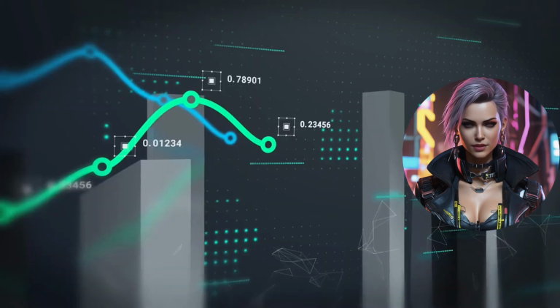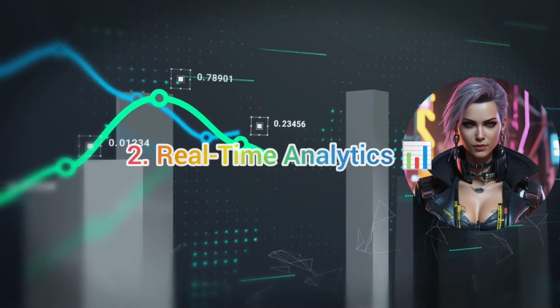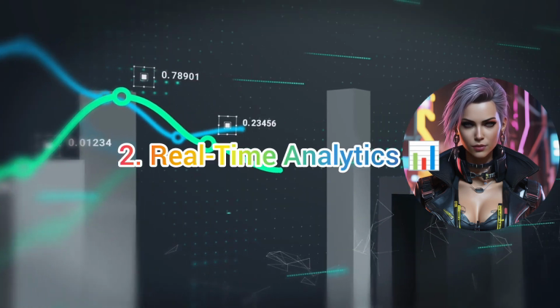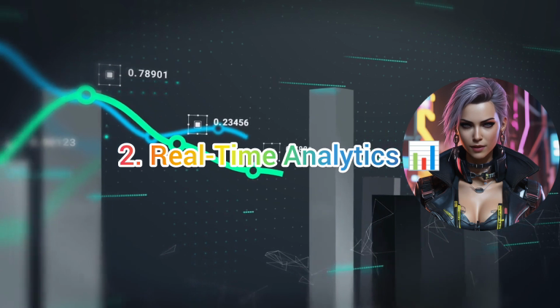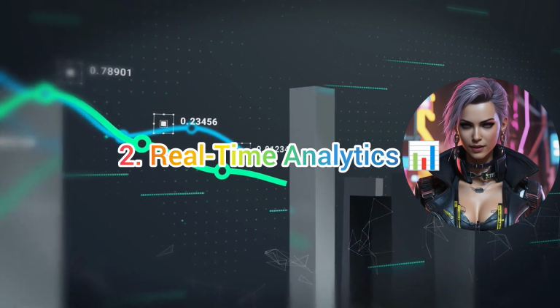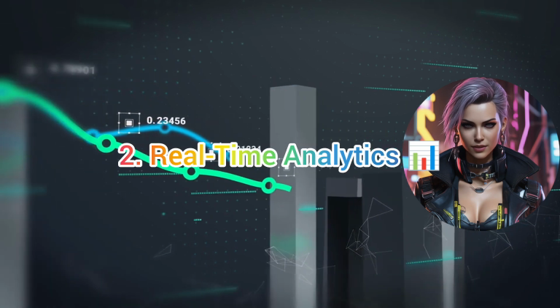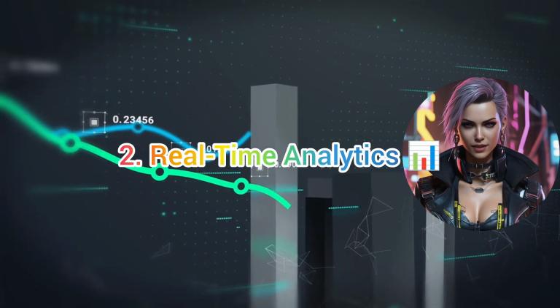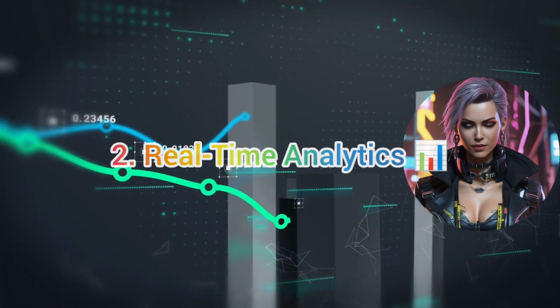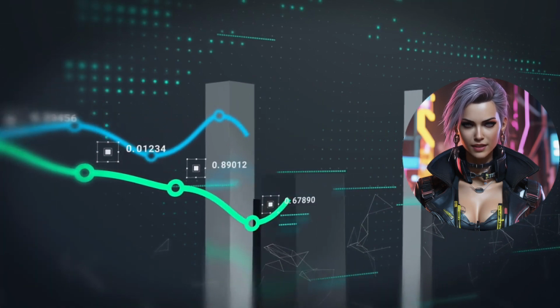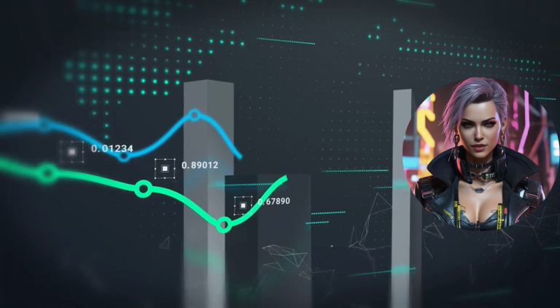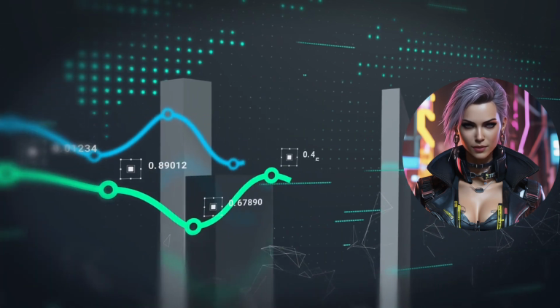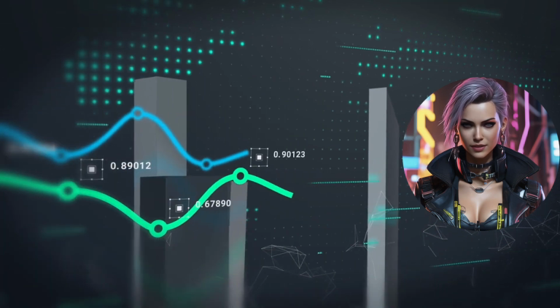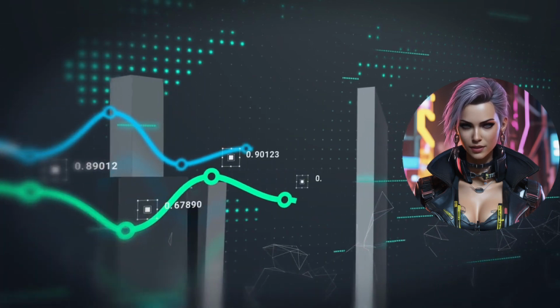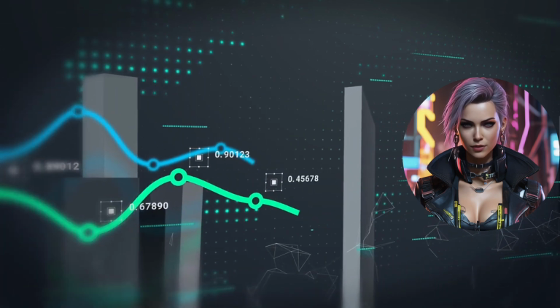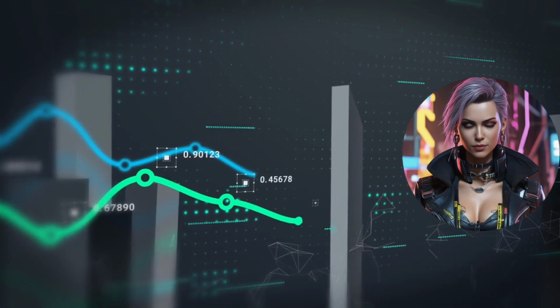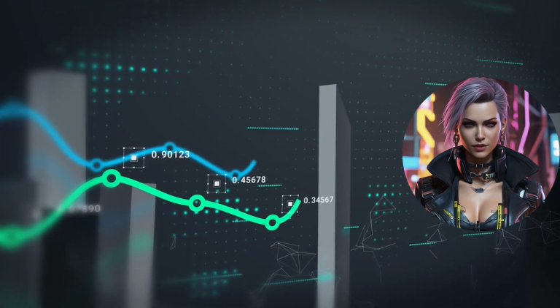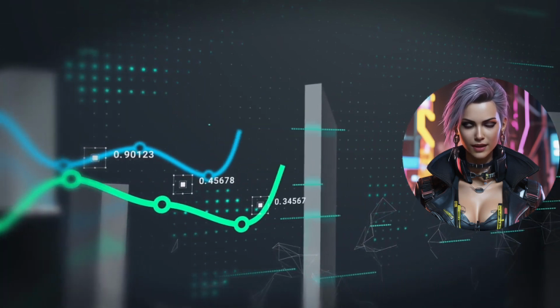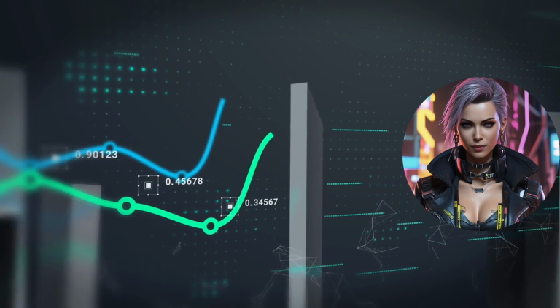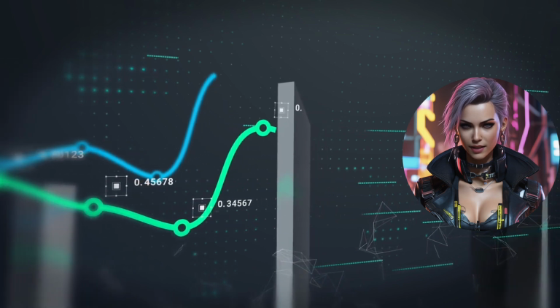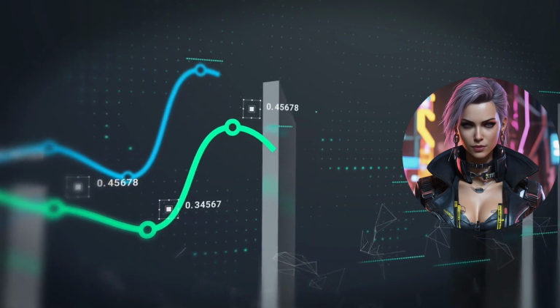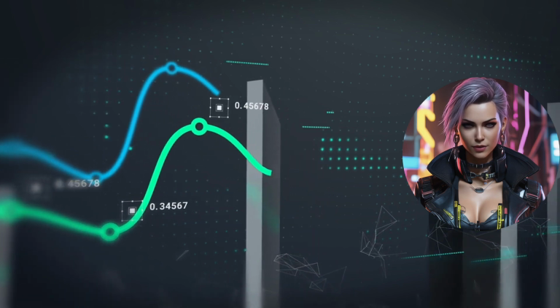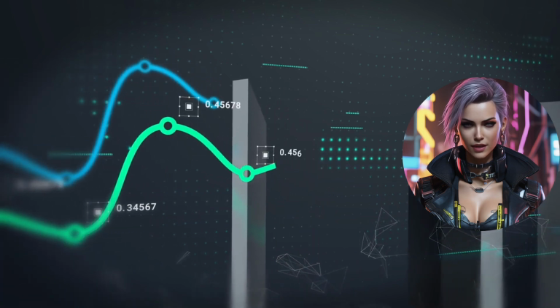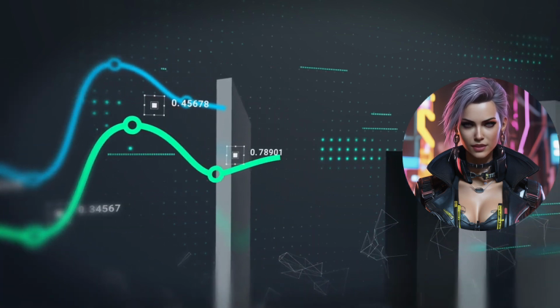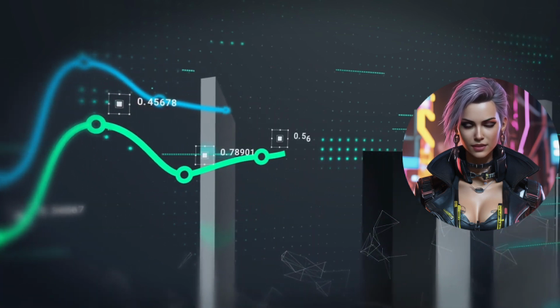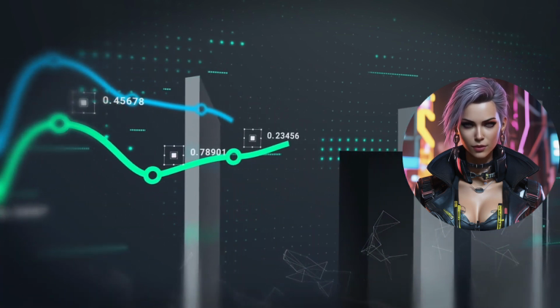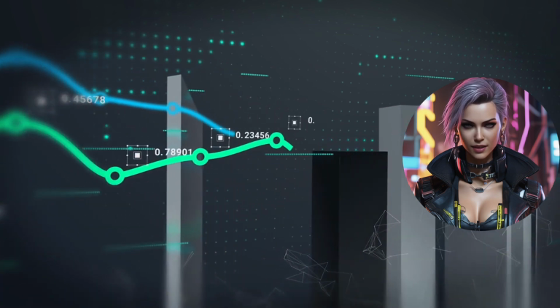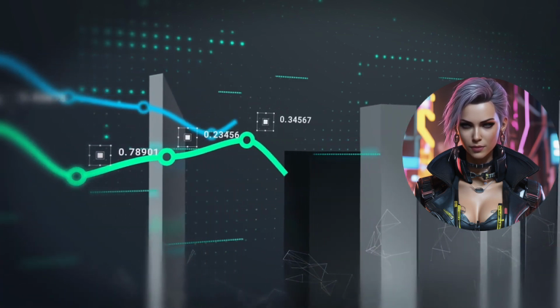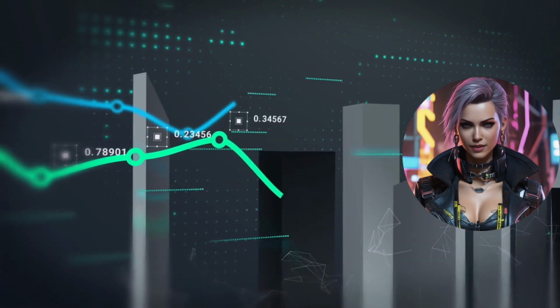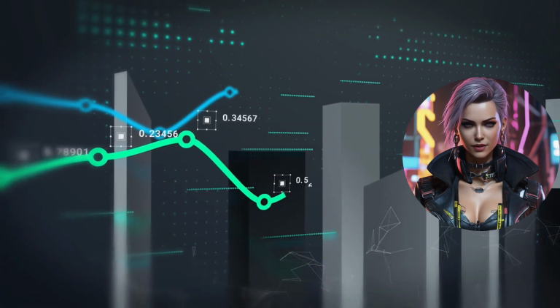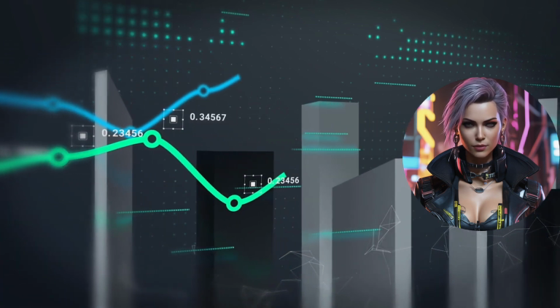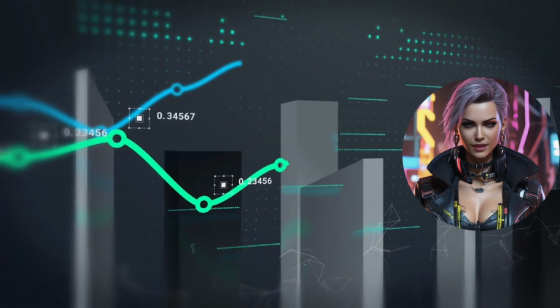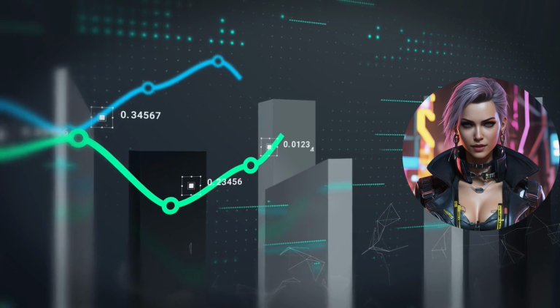2. Real-time Analytics — Data analytics isn't just for business; it's also a game-changer in cricket. Broadcasters provide real-time statistics to viewers, helping fans stay informed about the game's numbers.